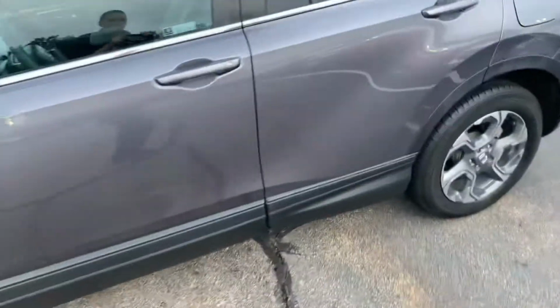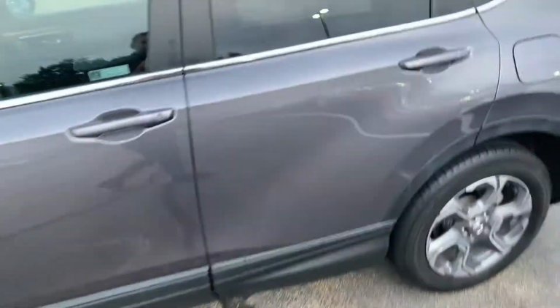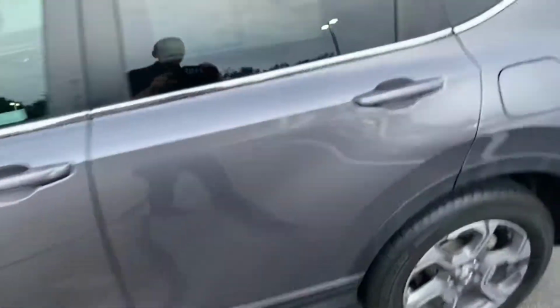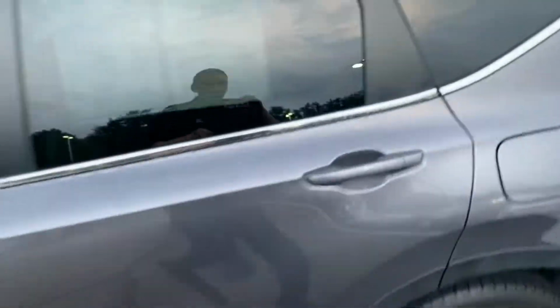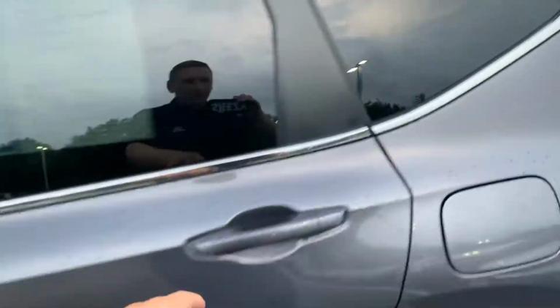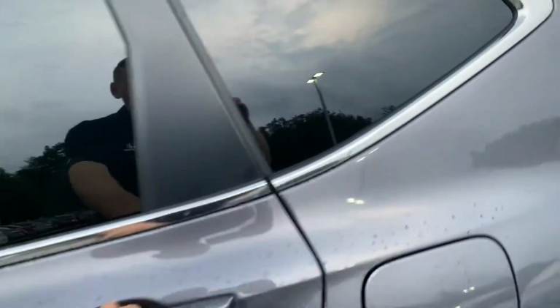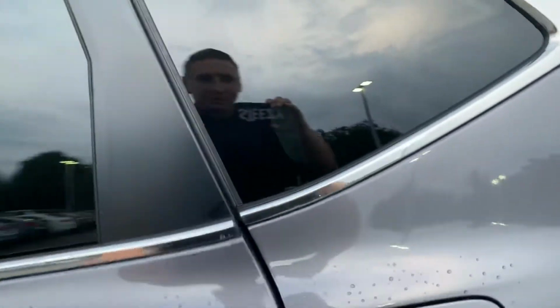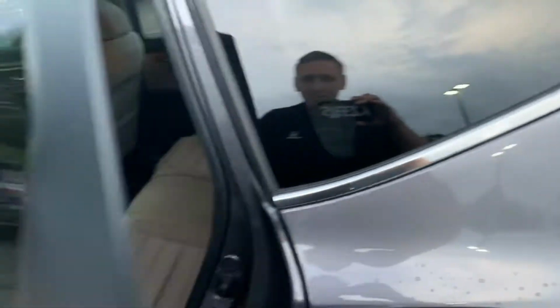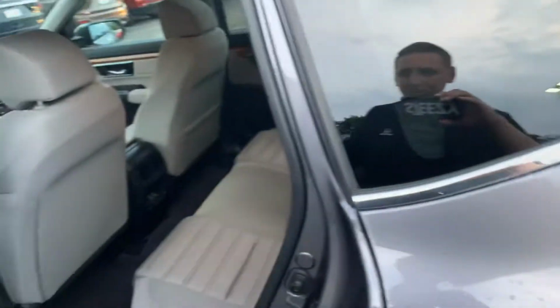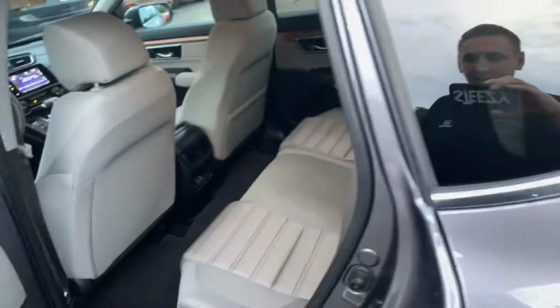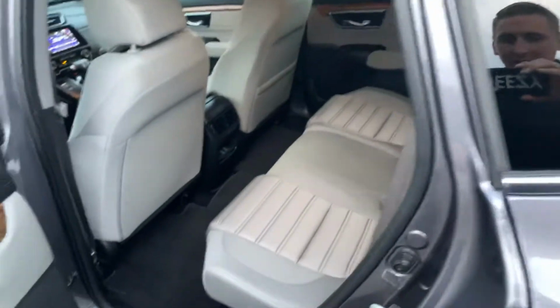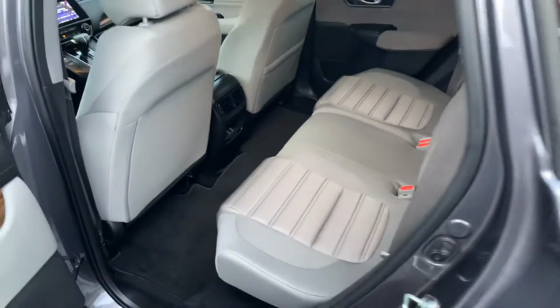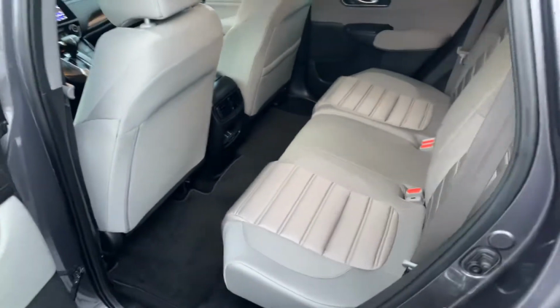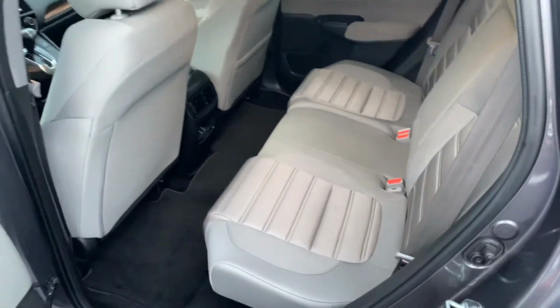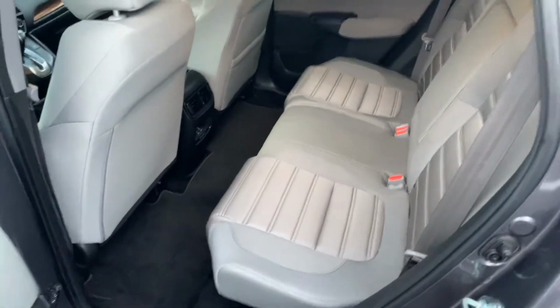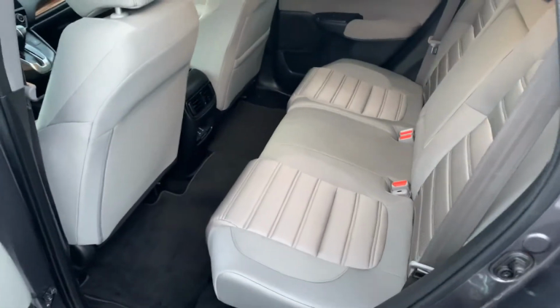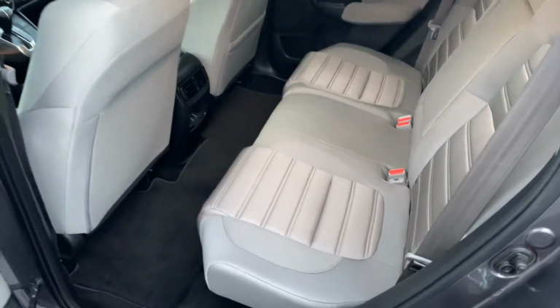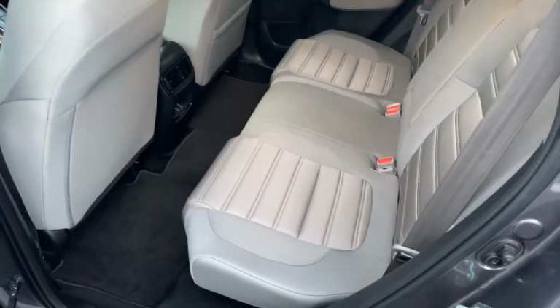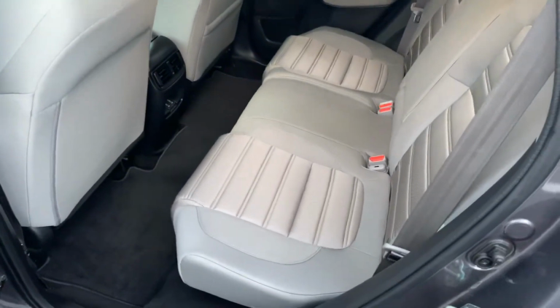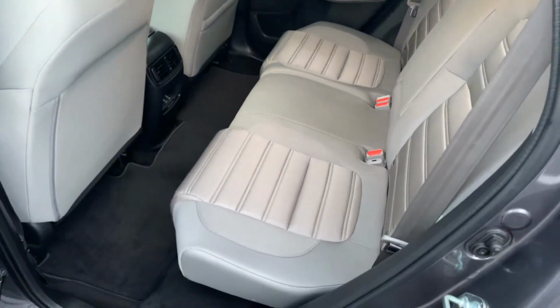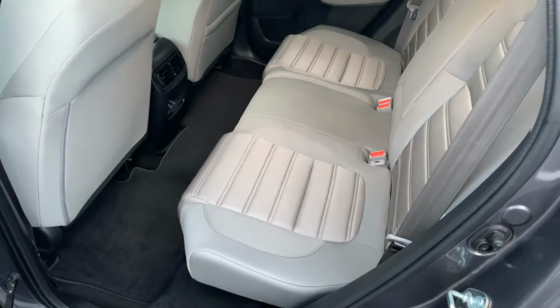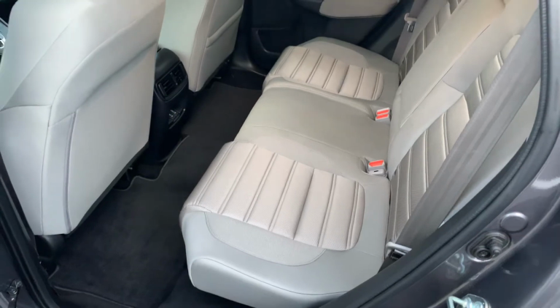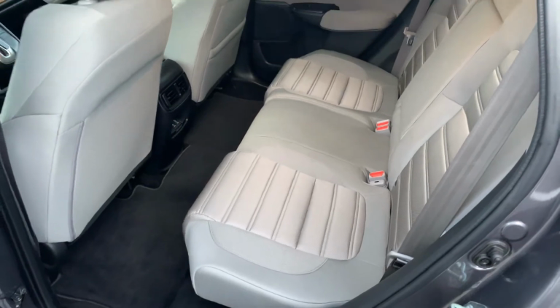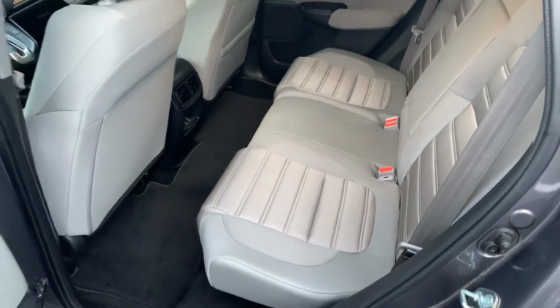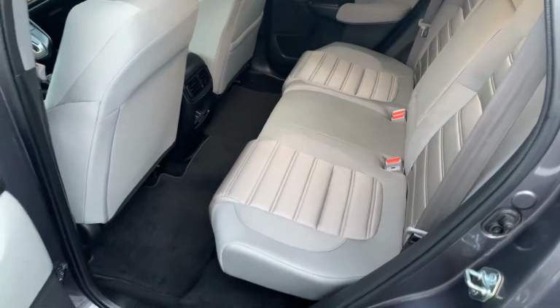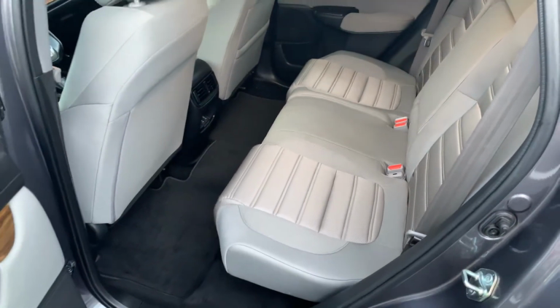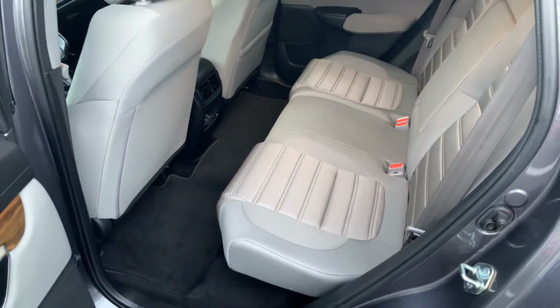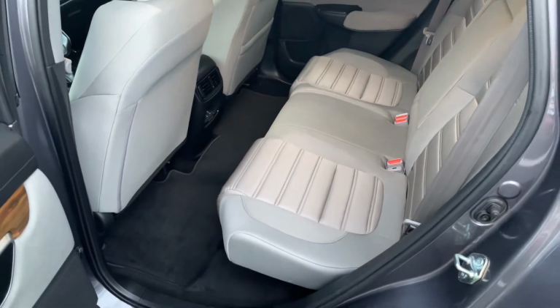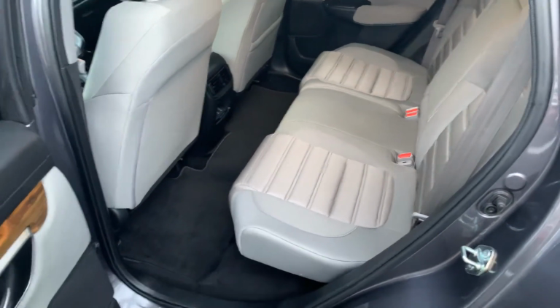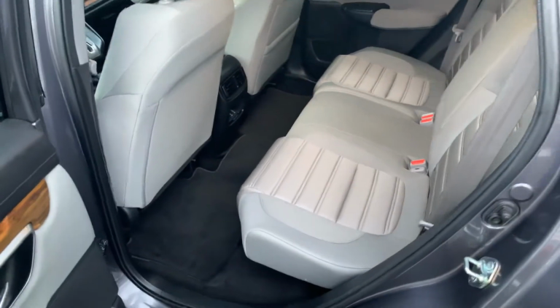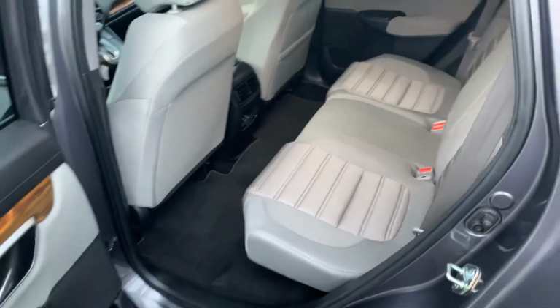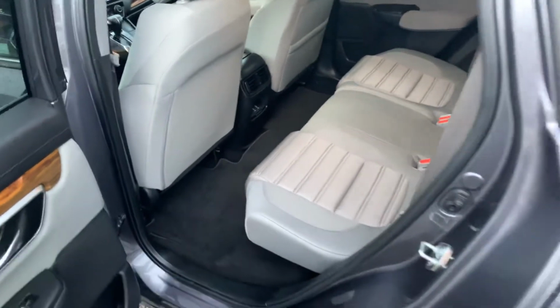Take a peek in the rear passenger seats. As you can see, they have tons of space back here. Leg room is not an issue.